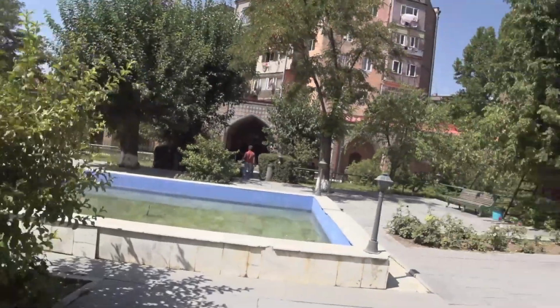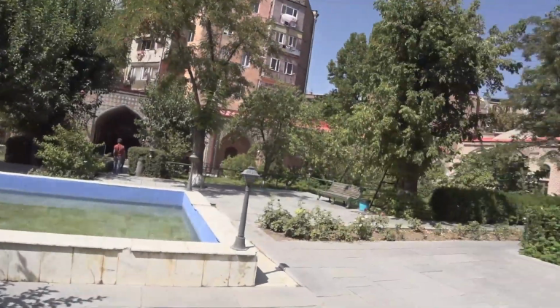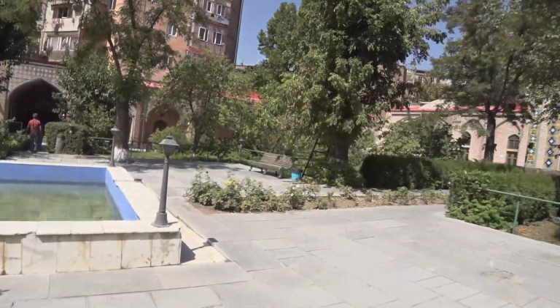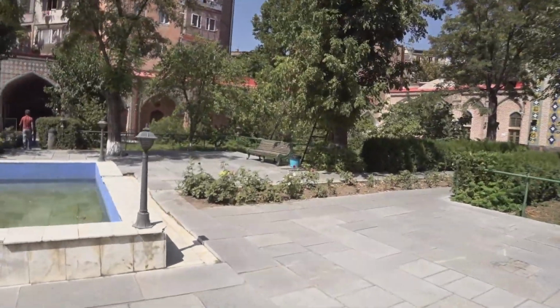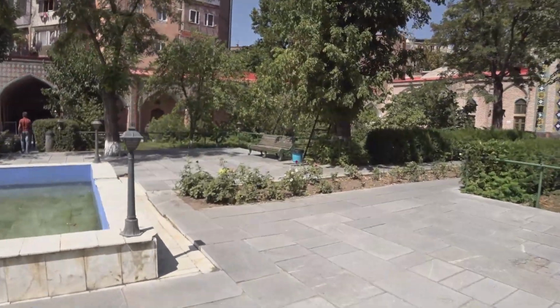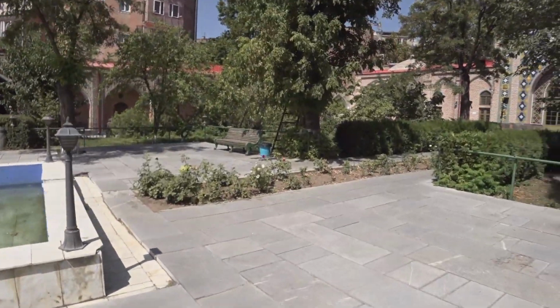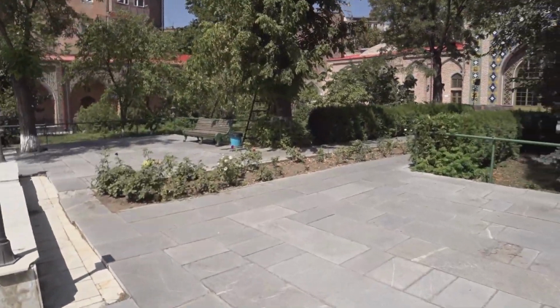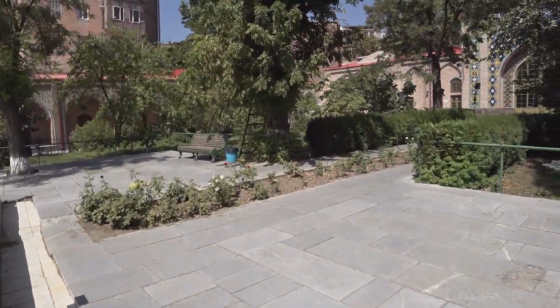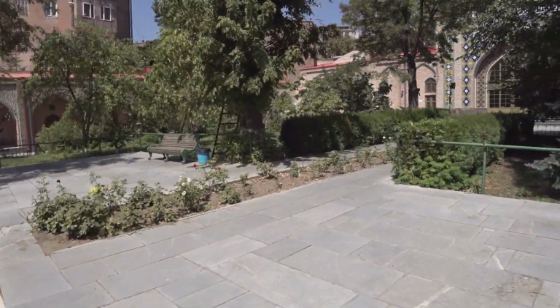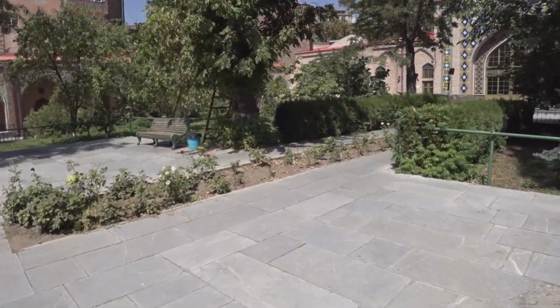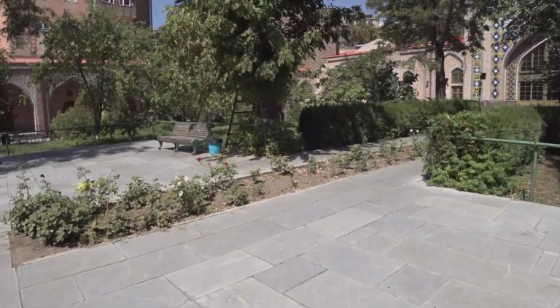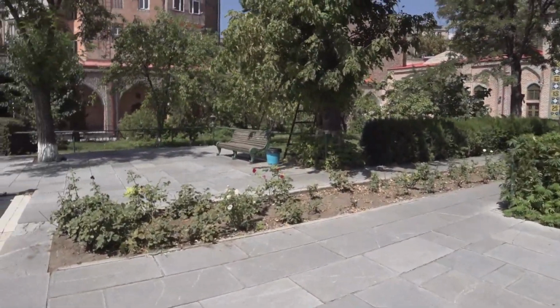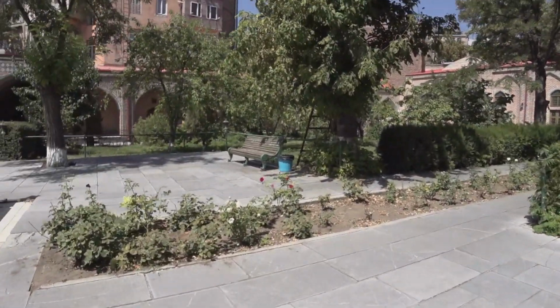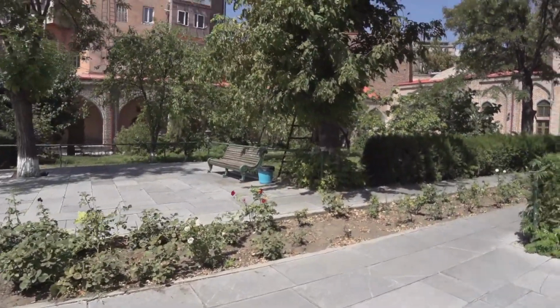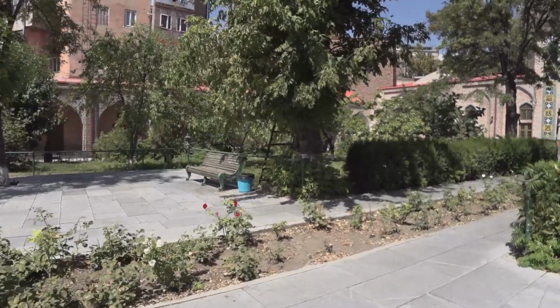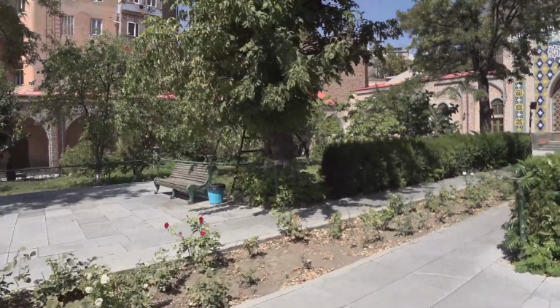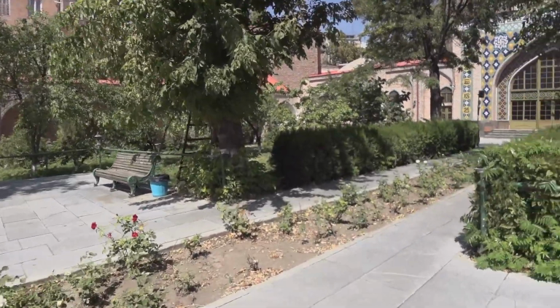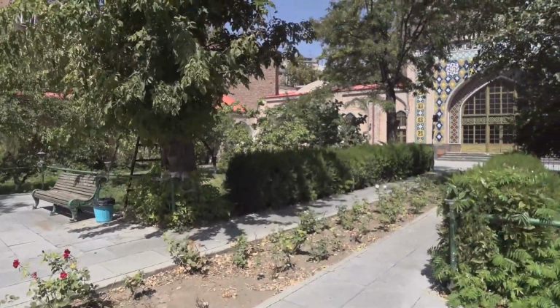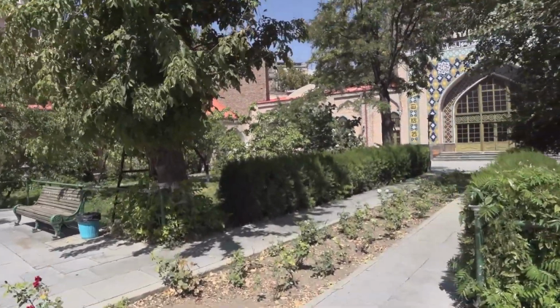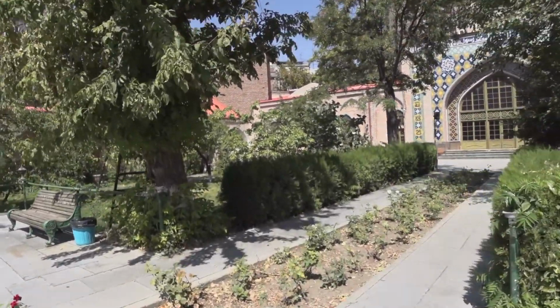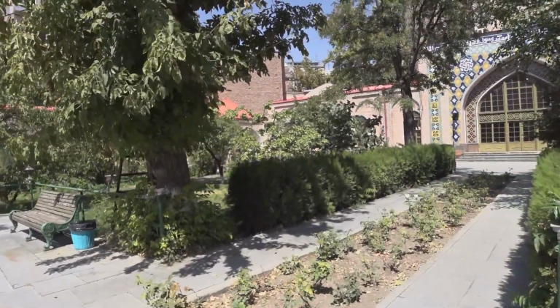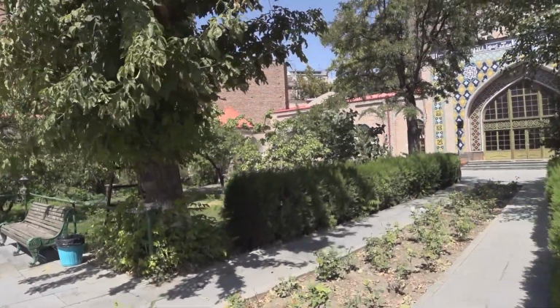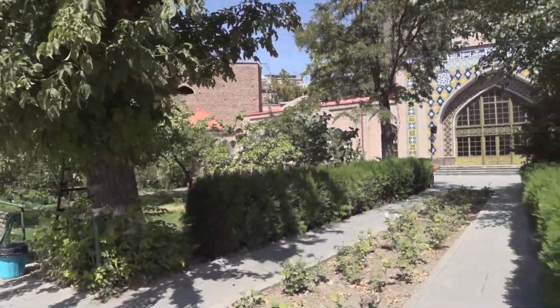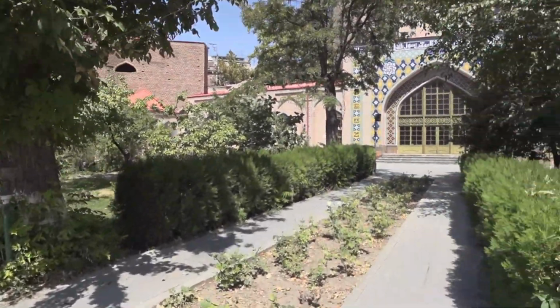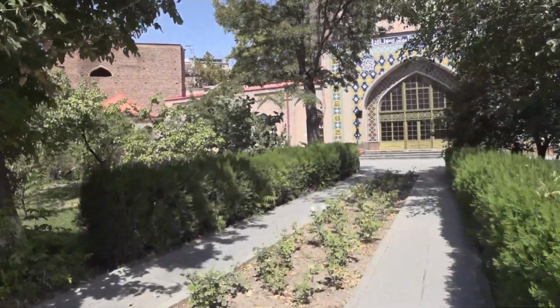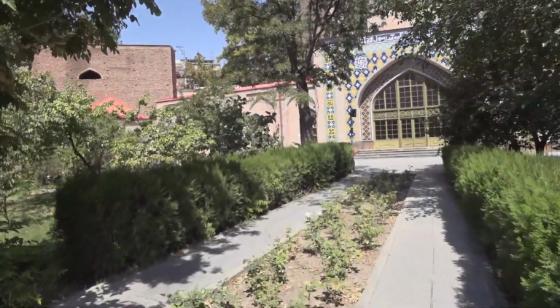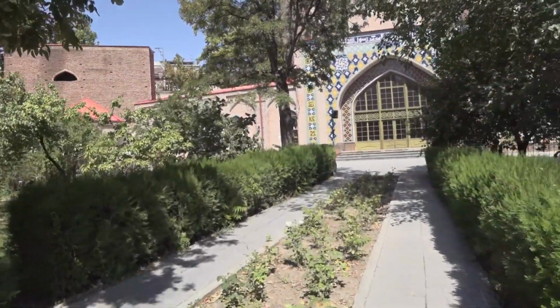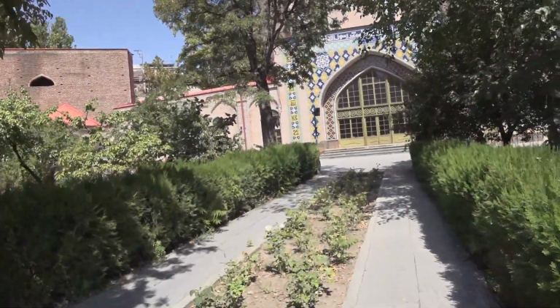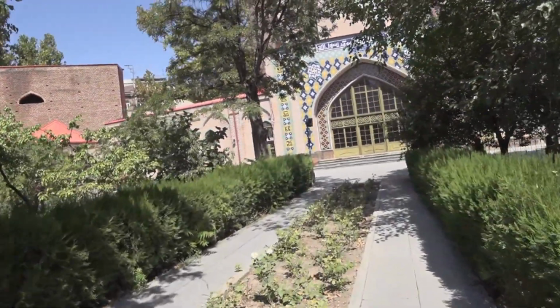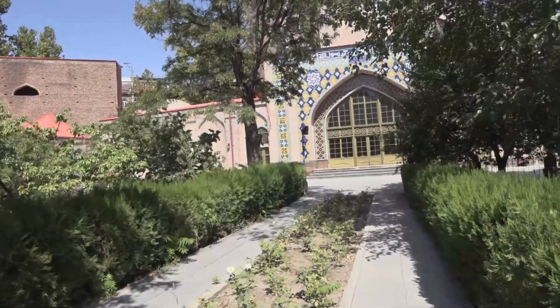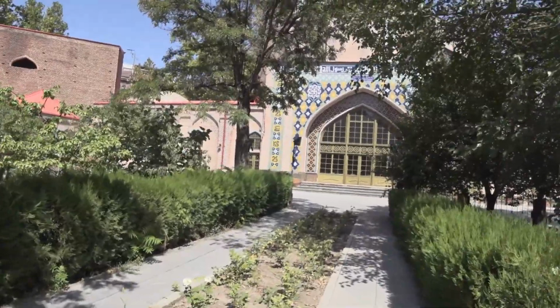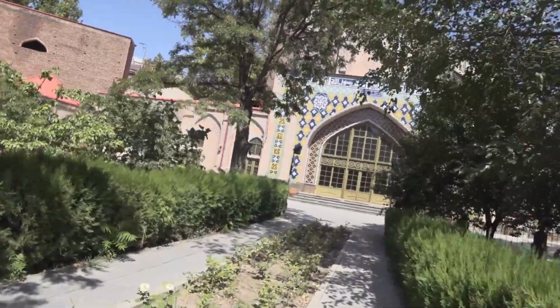It's a shame we cannot go inside the mosque, but it's okay. Now it's time to get something to eat and something to drink.